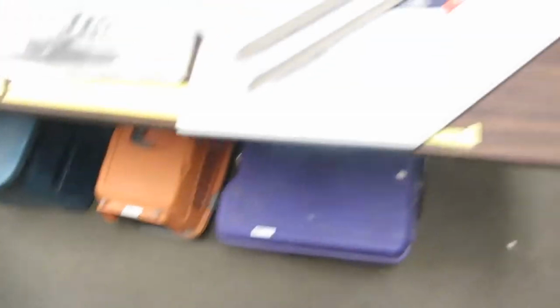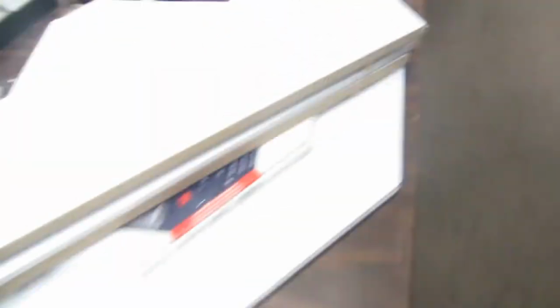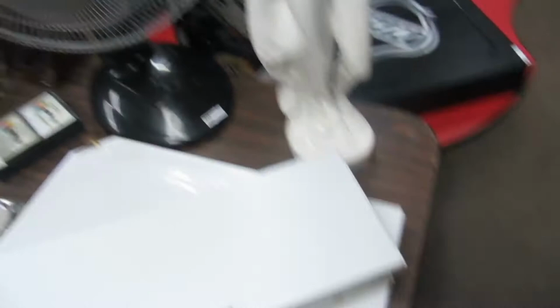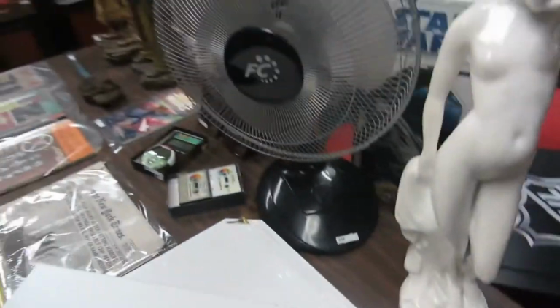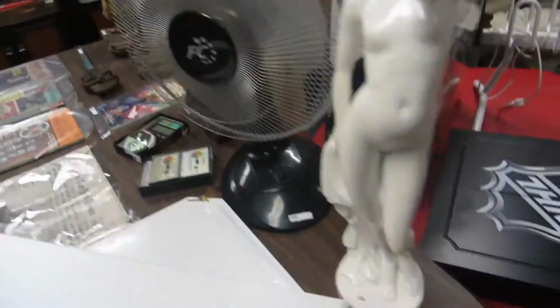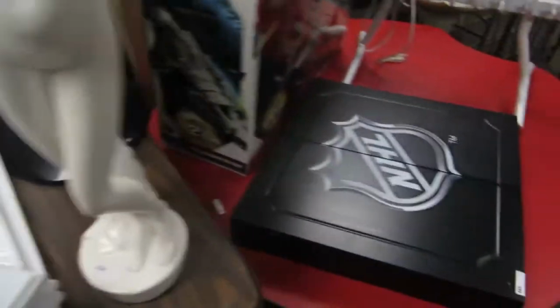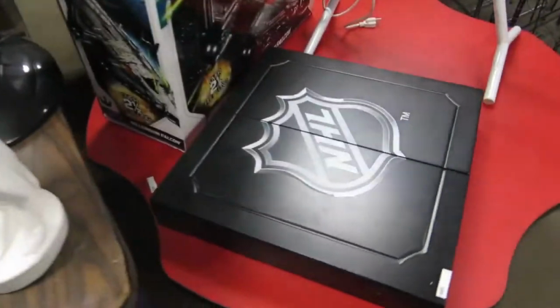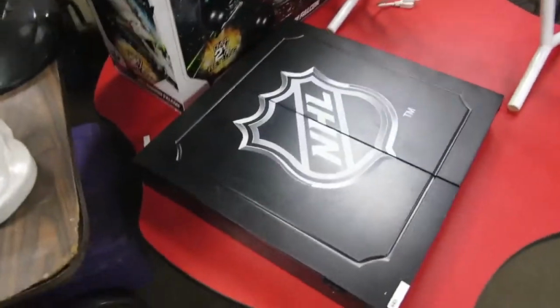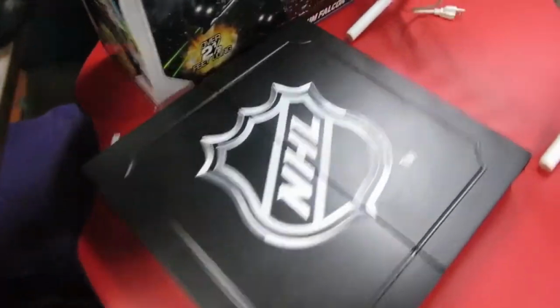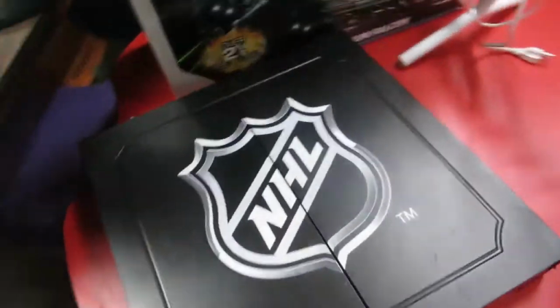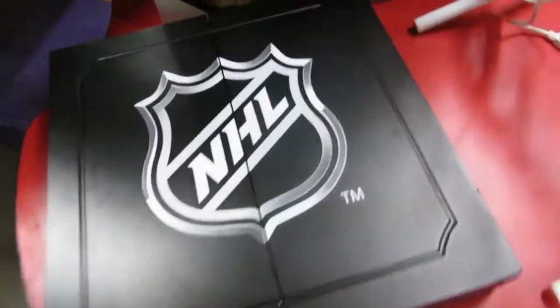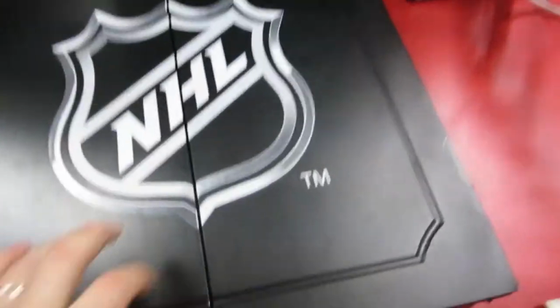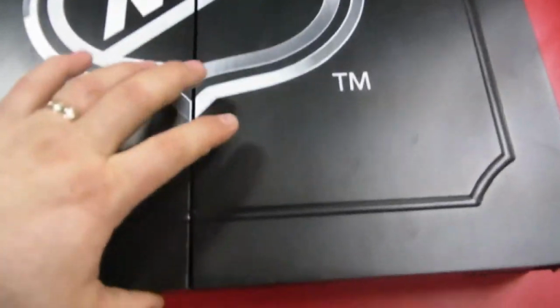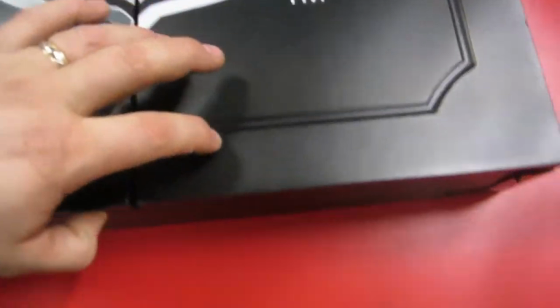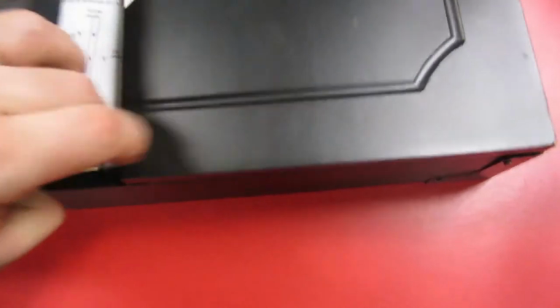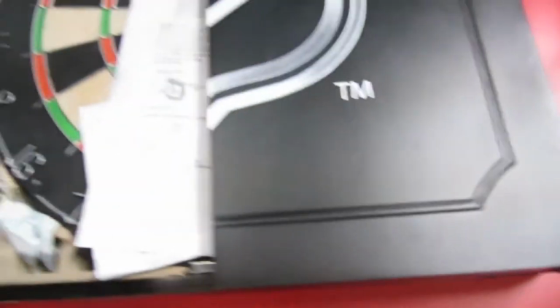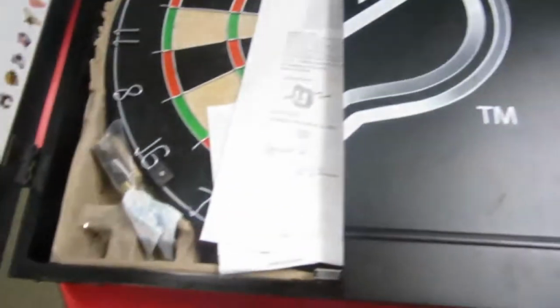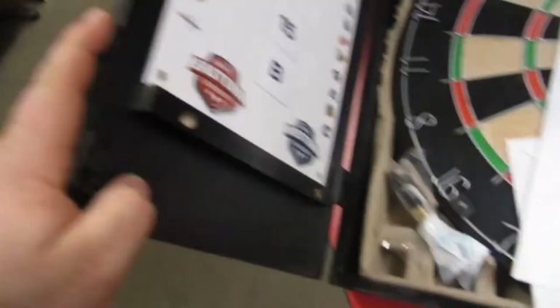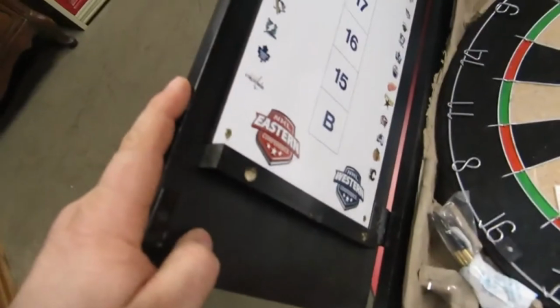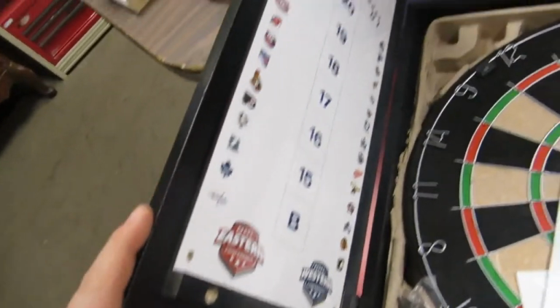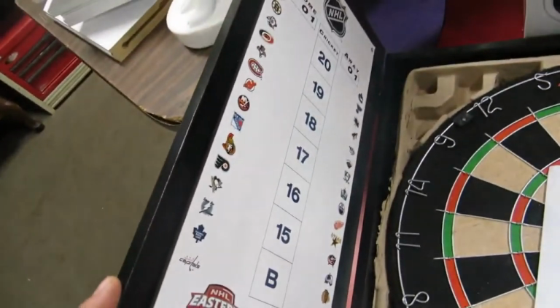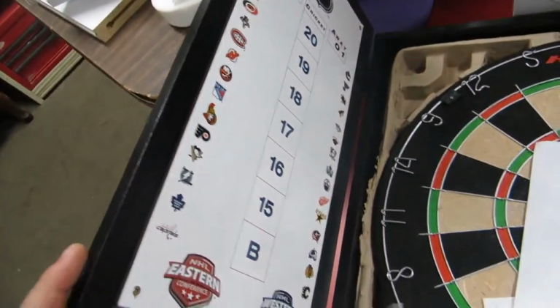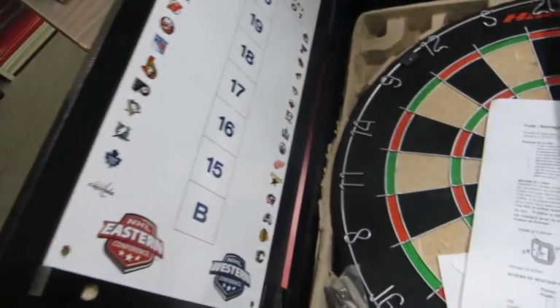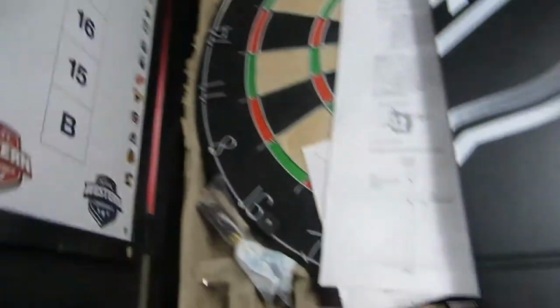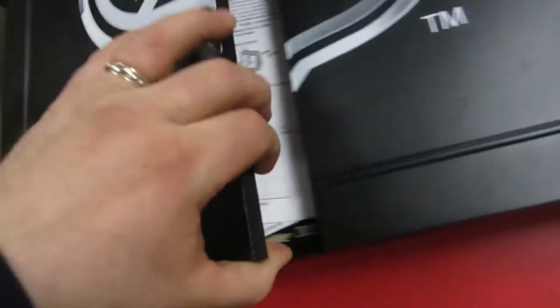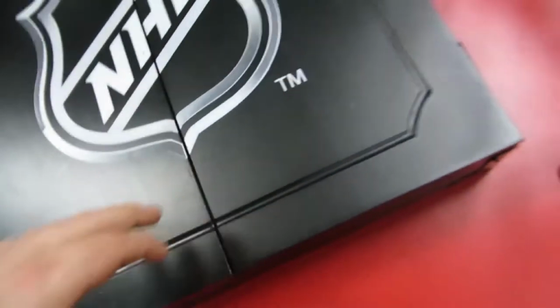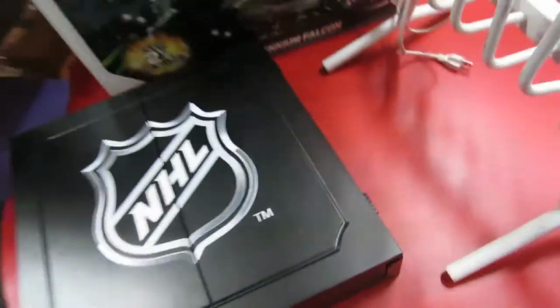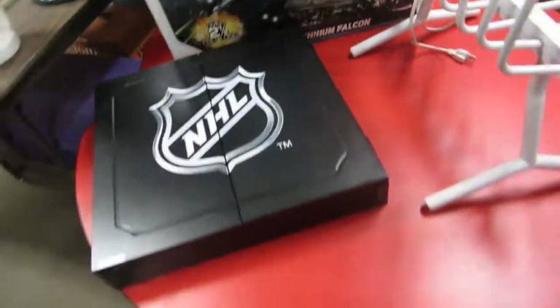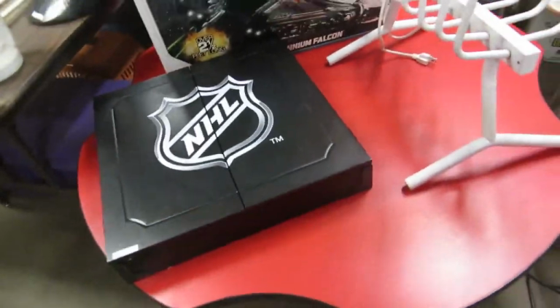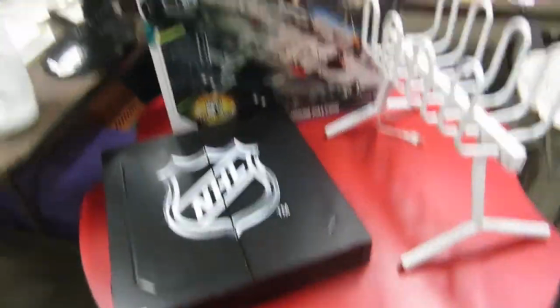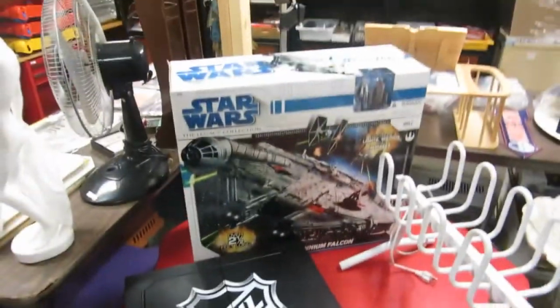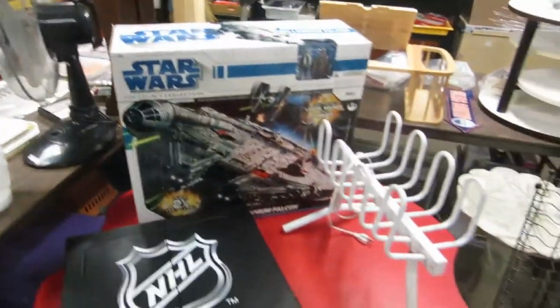Pet carrier, fan, dart board — it's NHL, pretty cool, a little bit older but neat. We got a kids art table, and a Millennium Falcon.